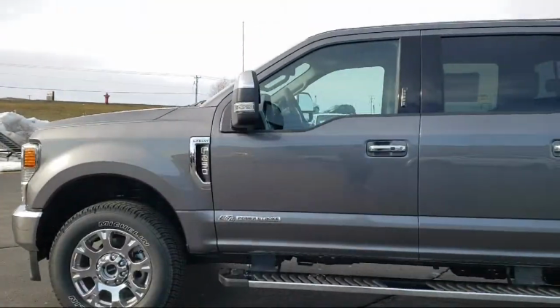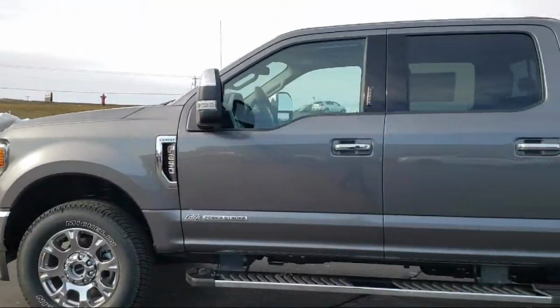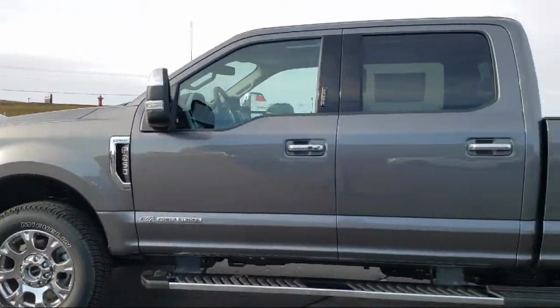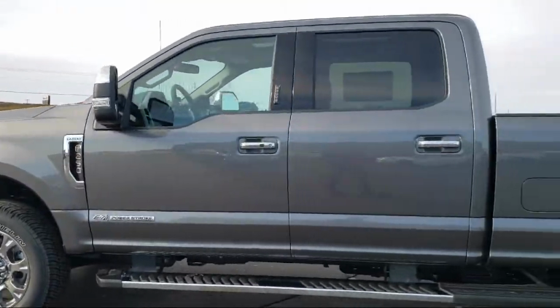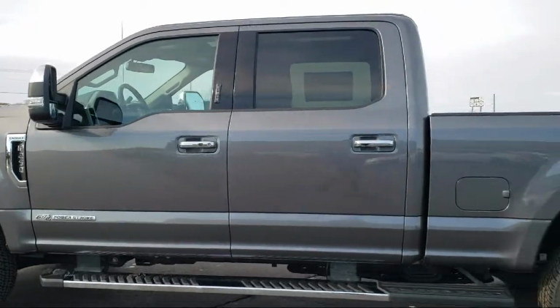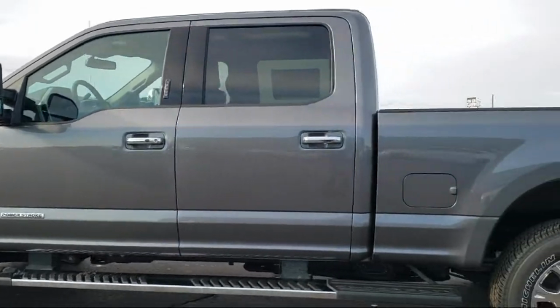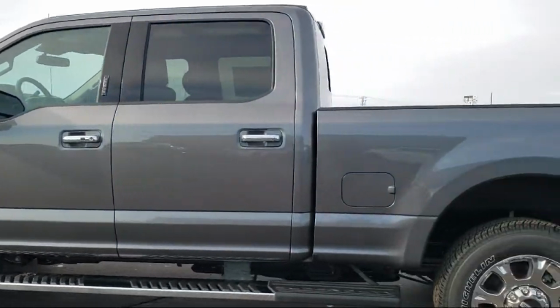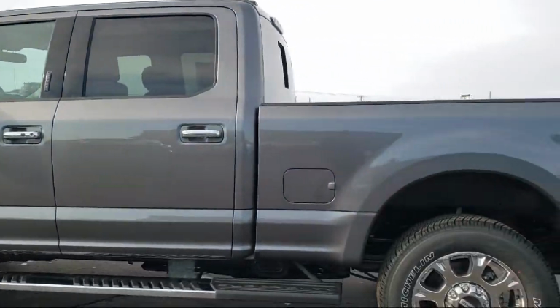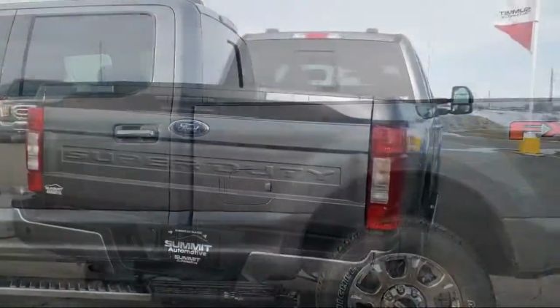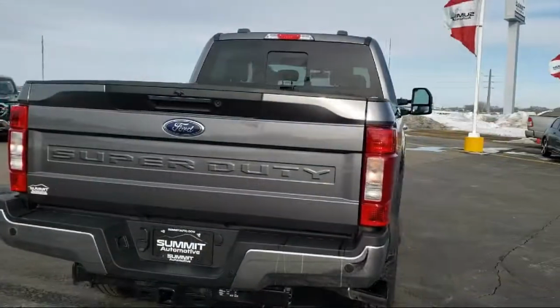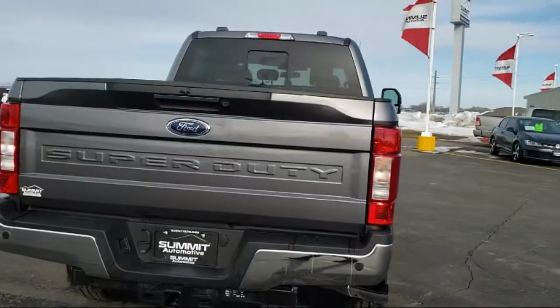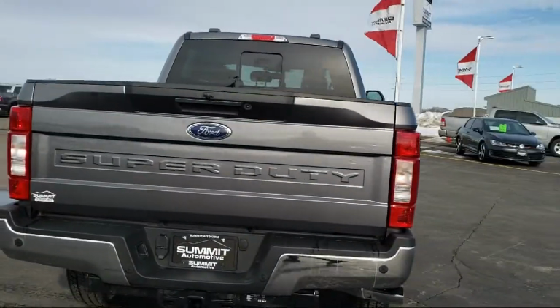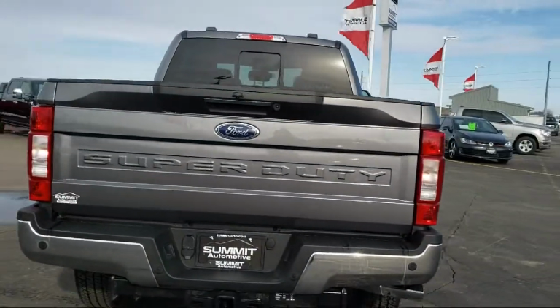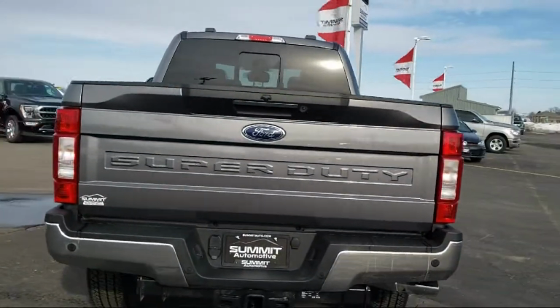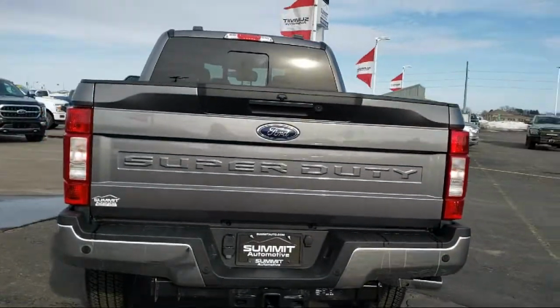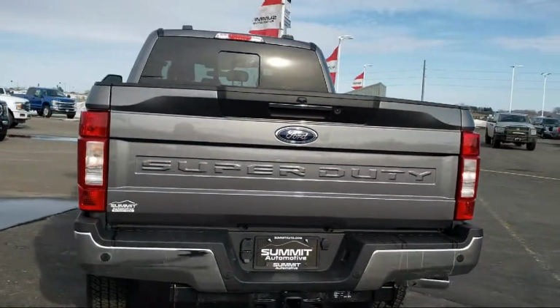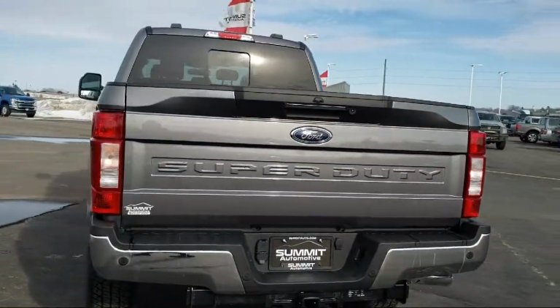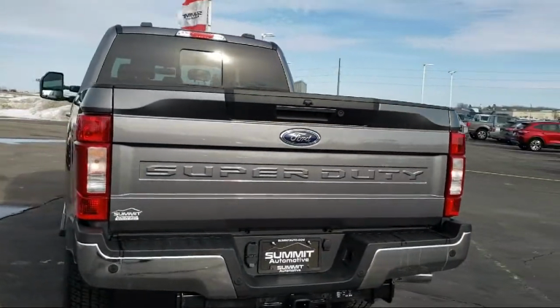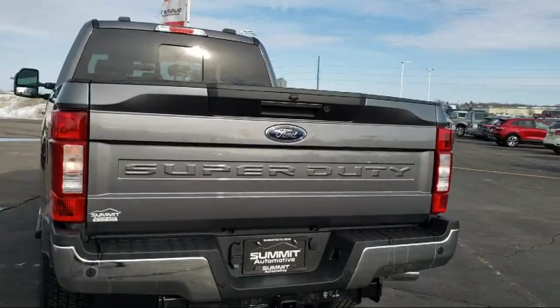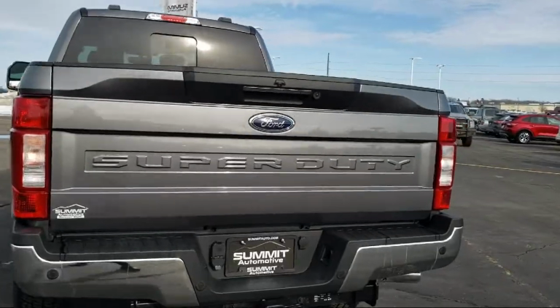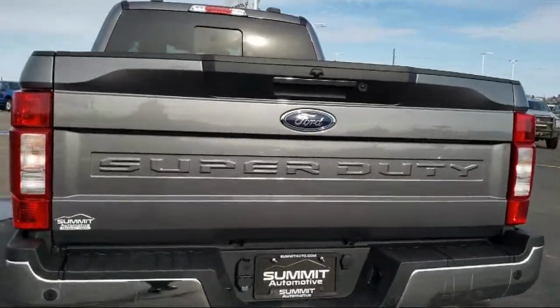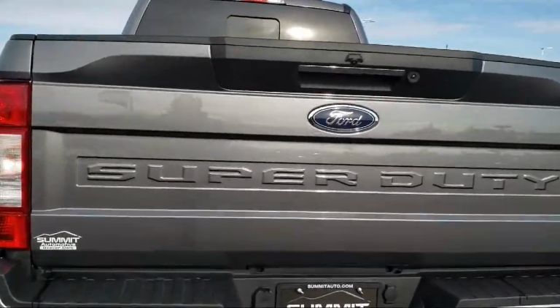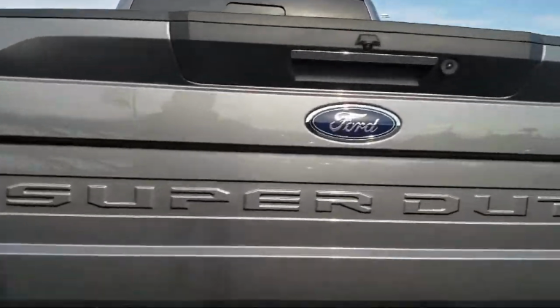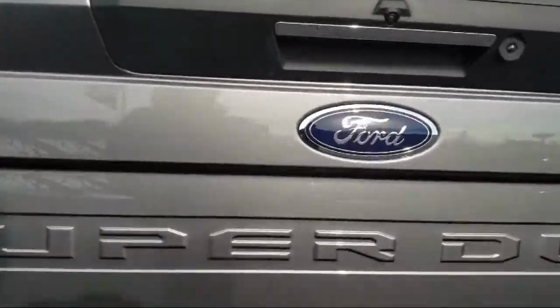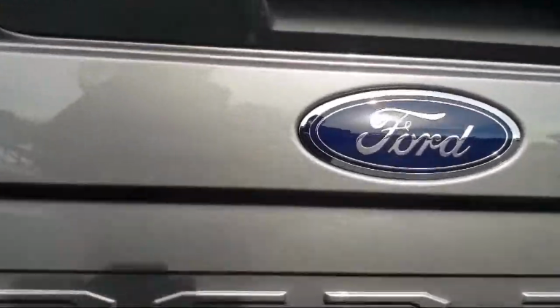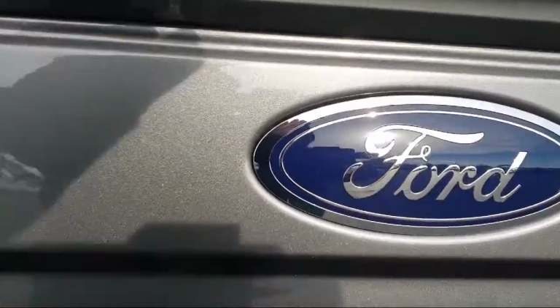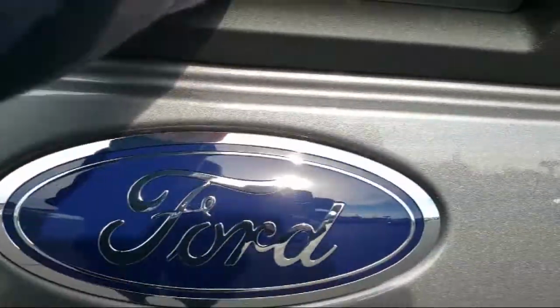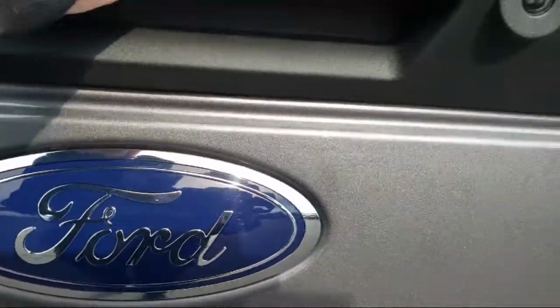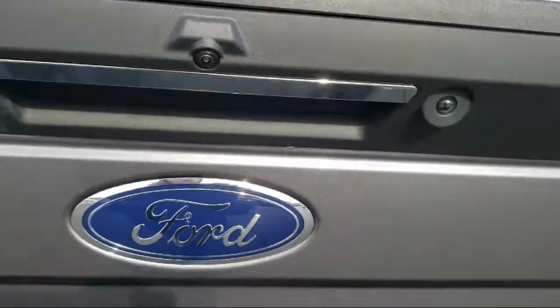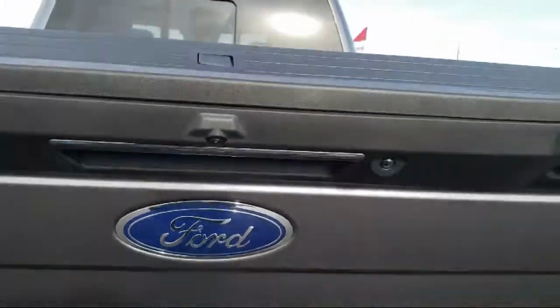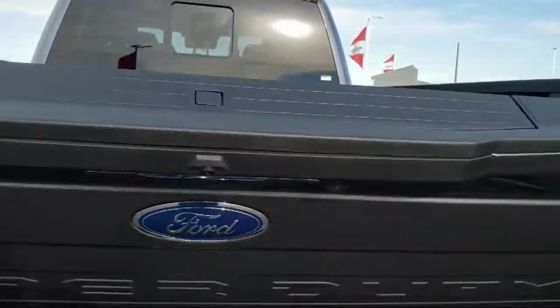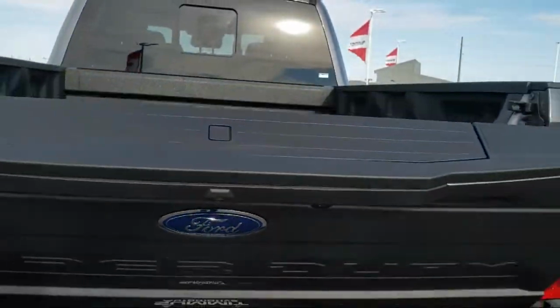It comes equipped with FX4 Off-Road Package, Lariat Ultimate Package, Transfer Case and Fuel Tank Skid Plates, and a Remote Start System.